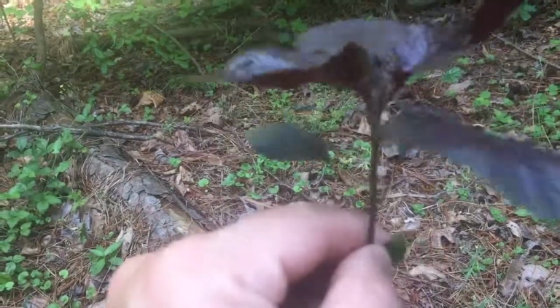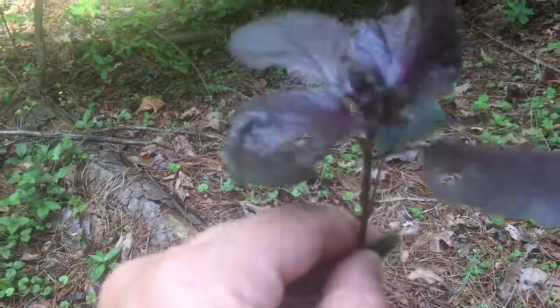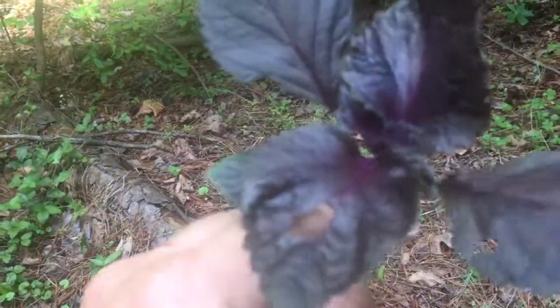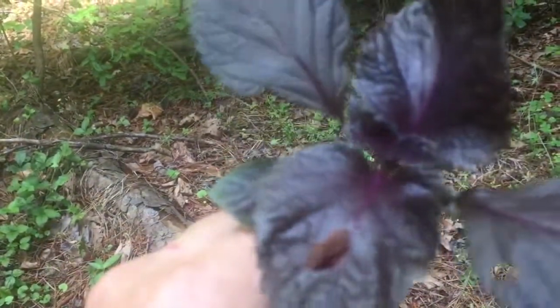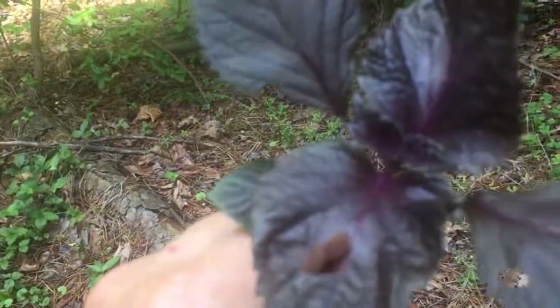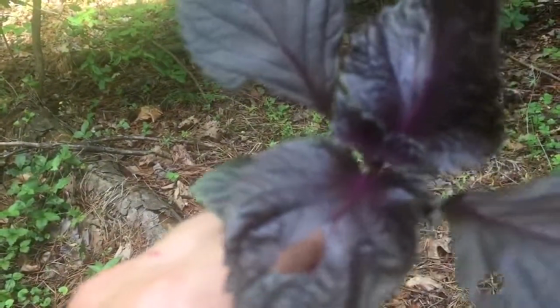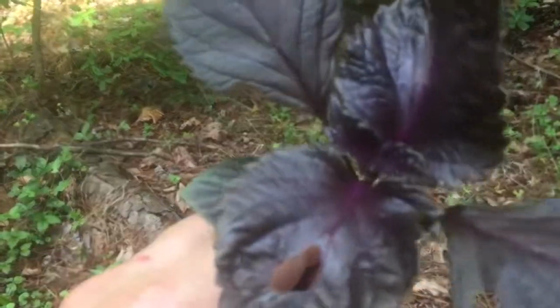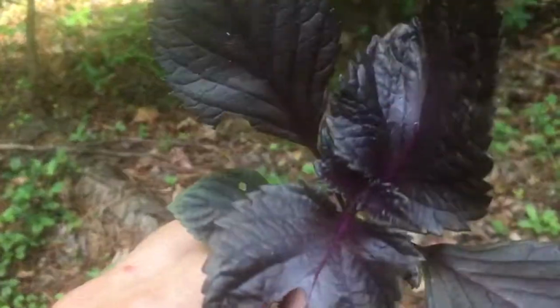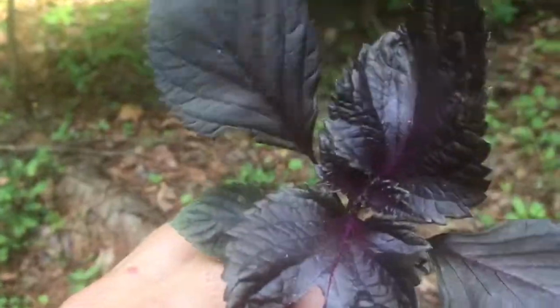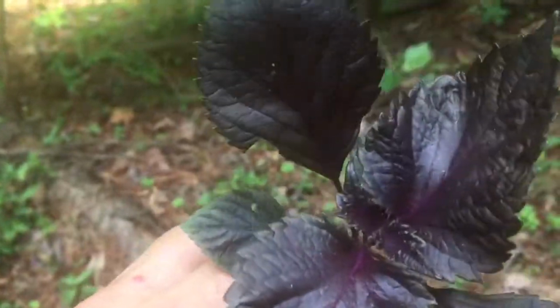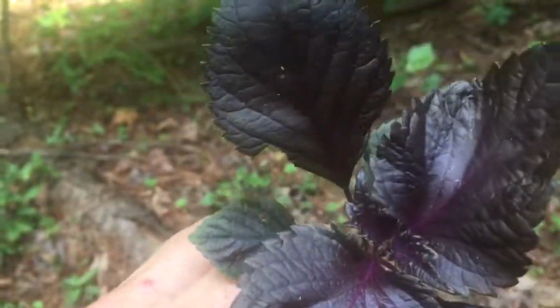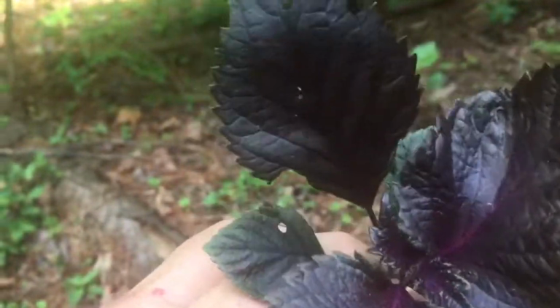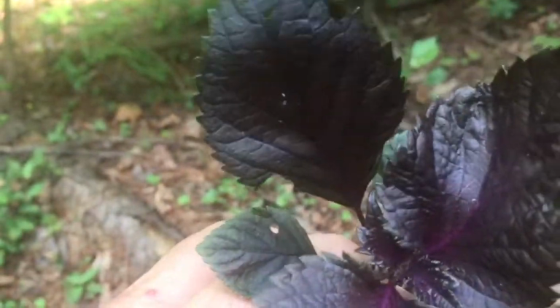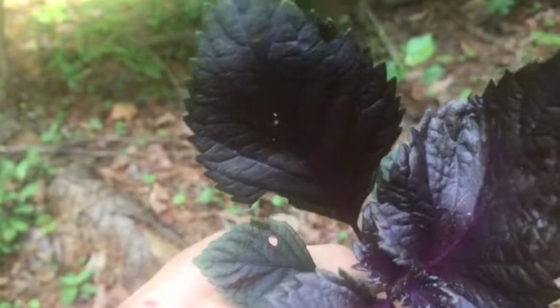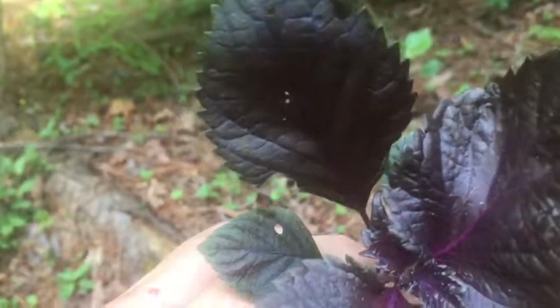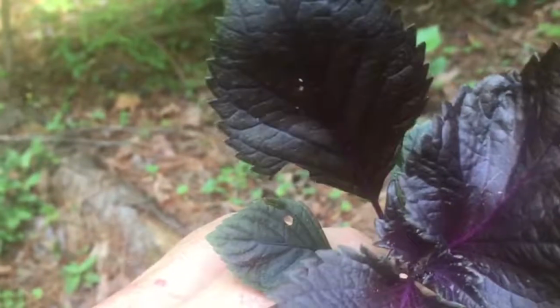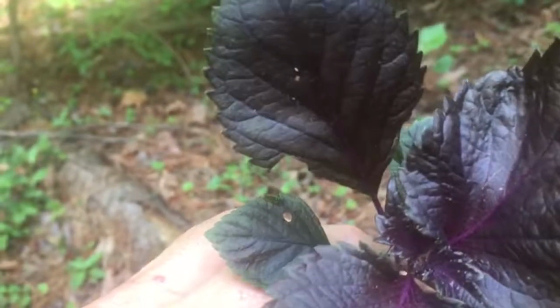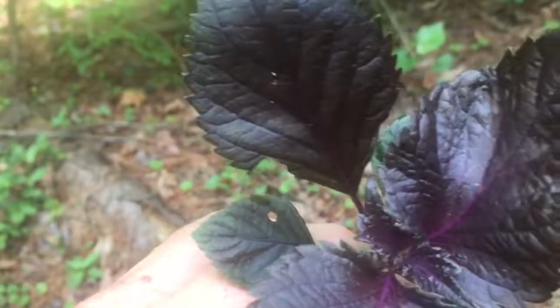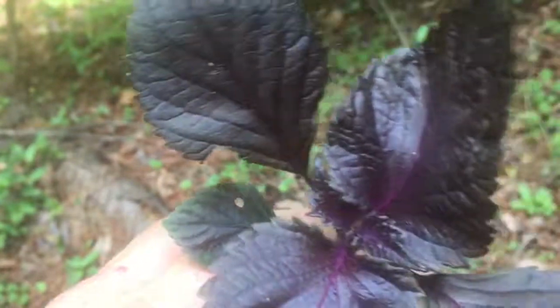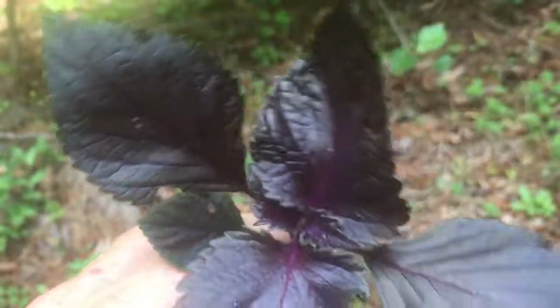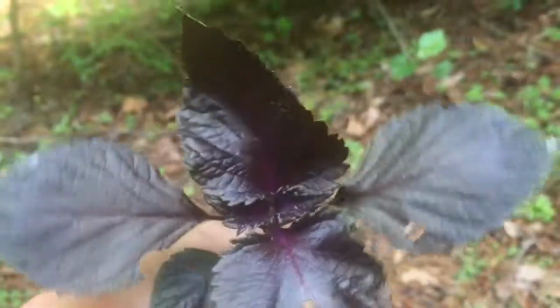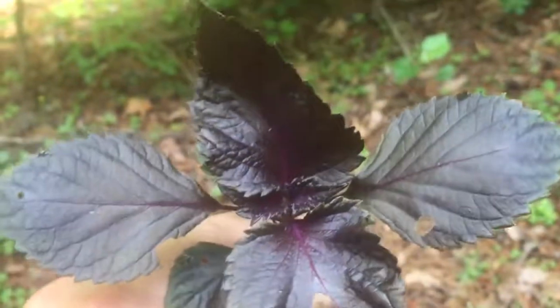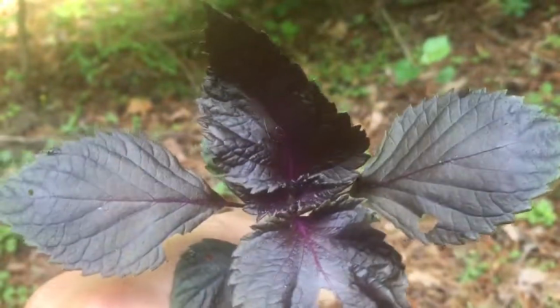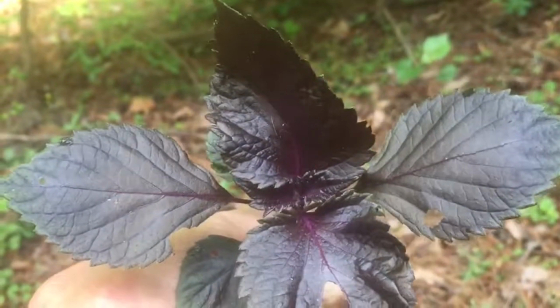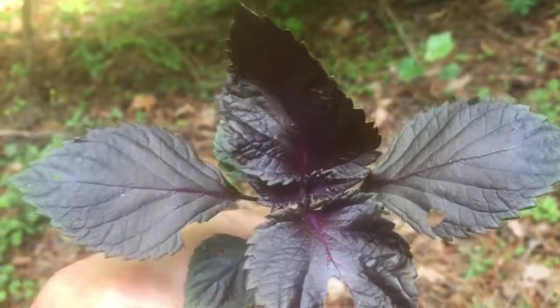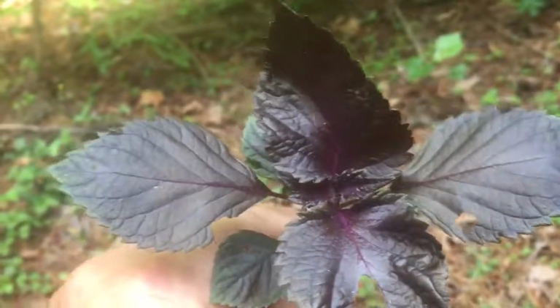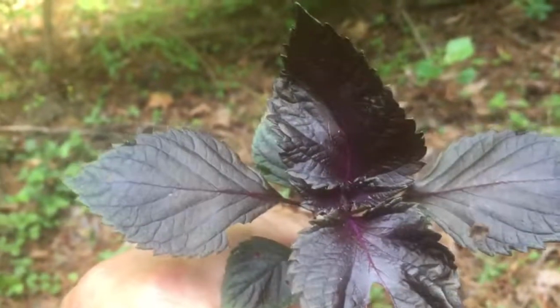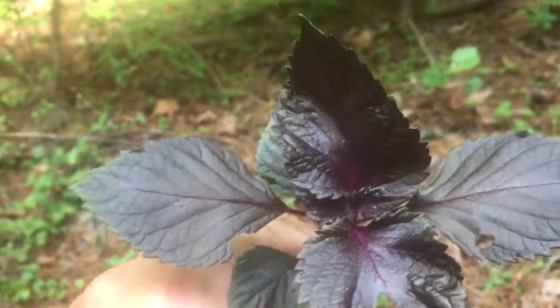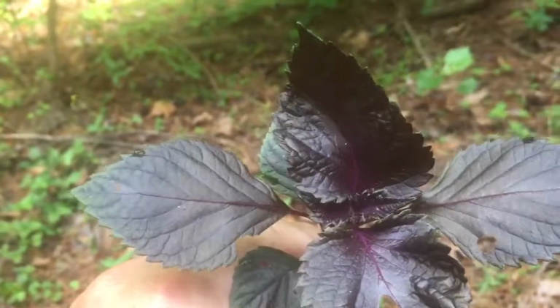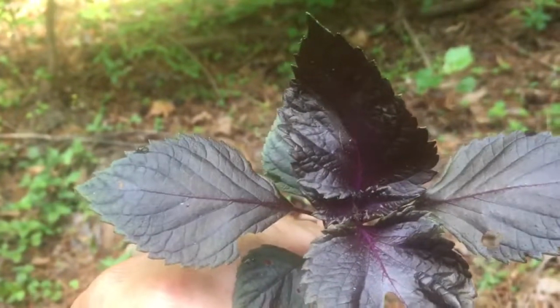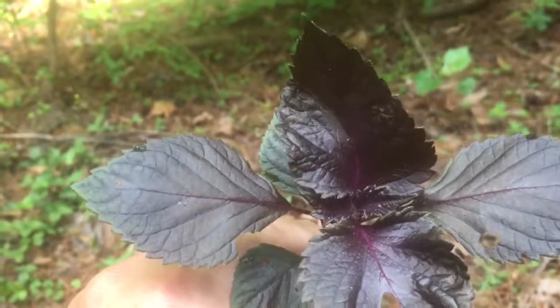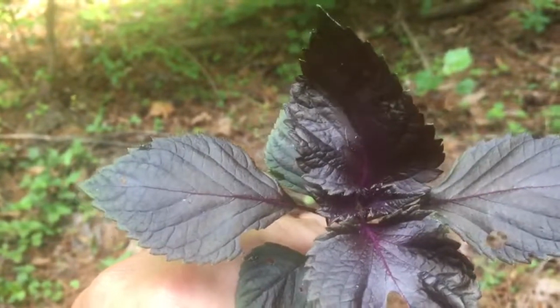And when you pick a leaf, there's no denying what it is — it is basil. Purple wild basil.